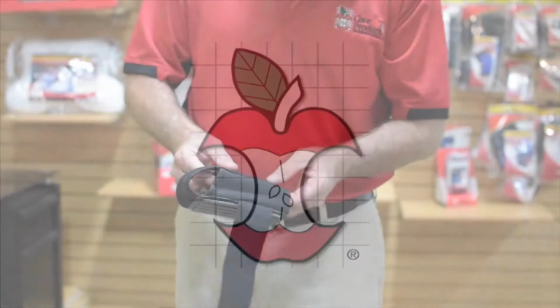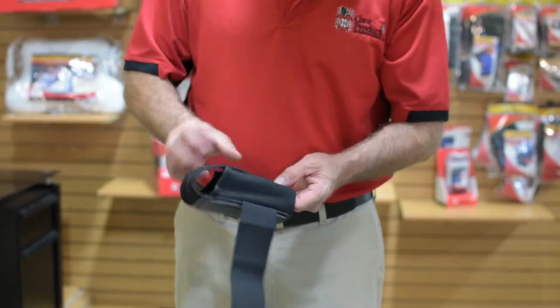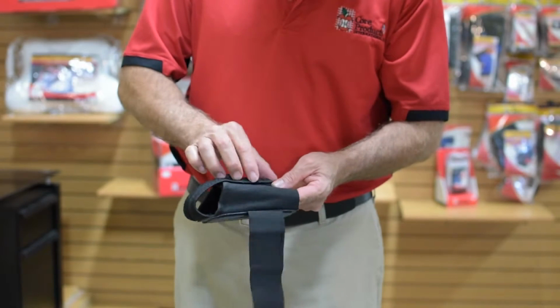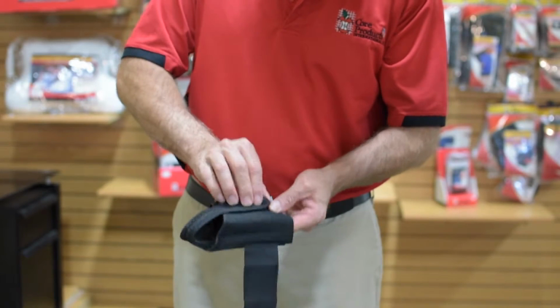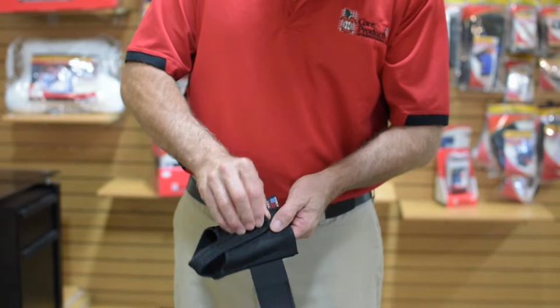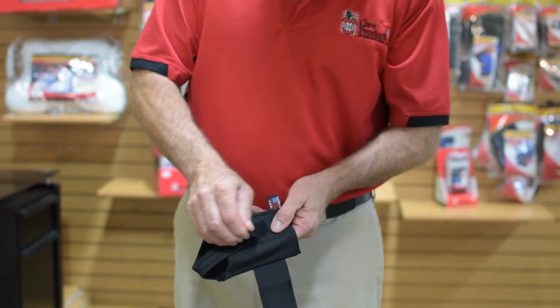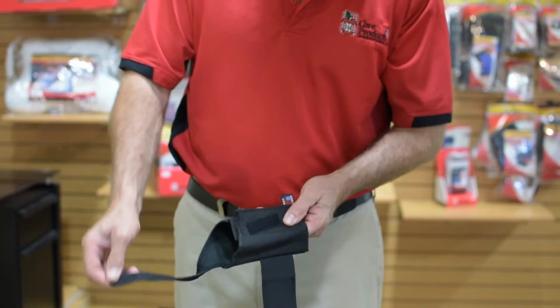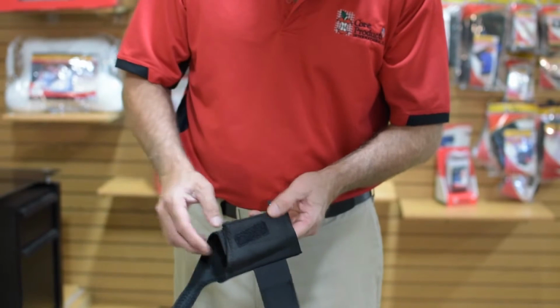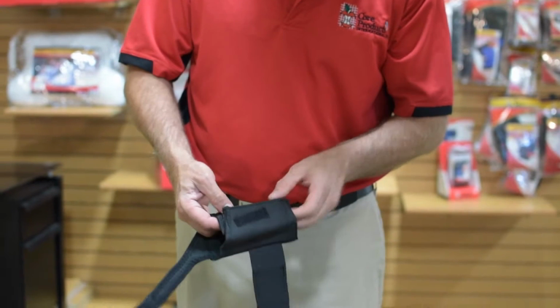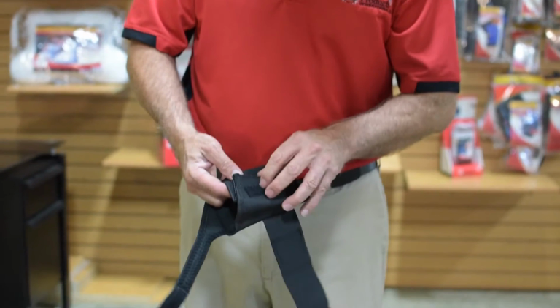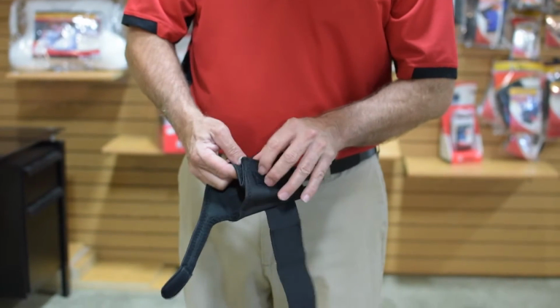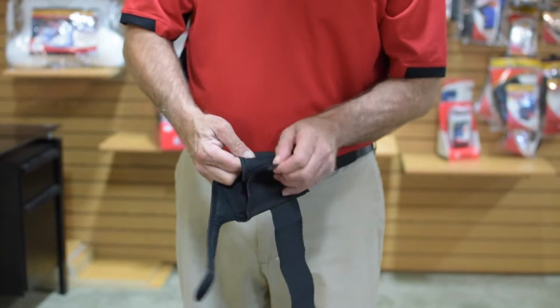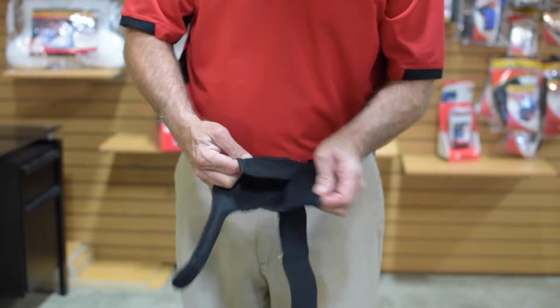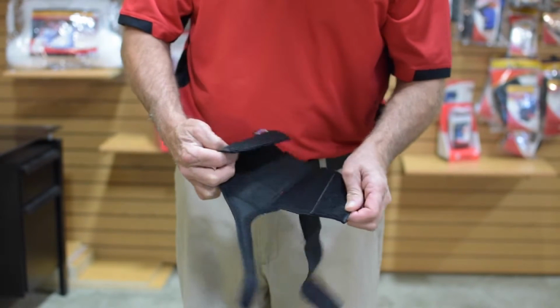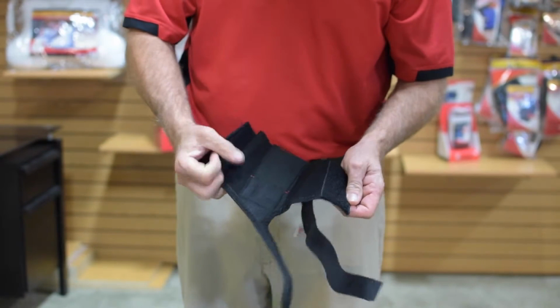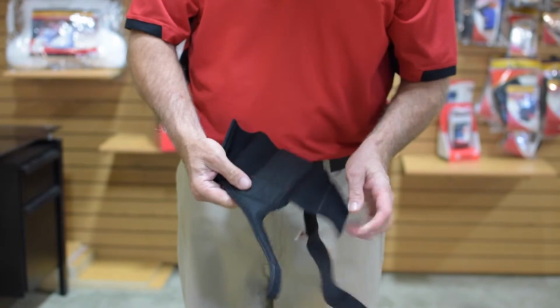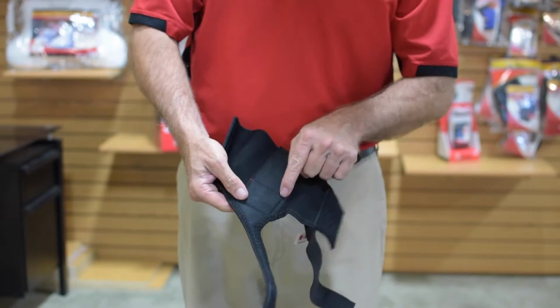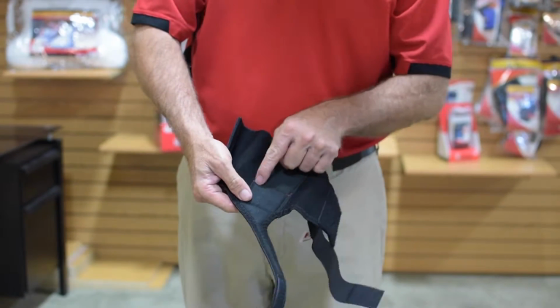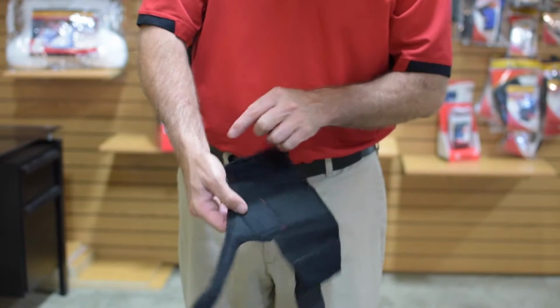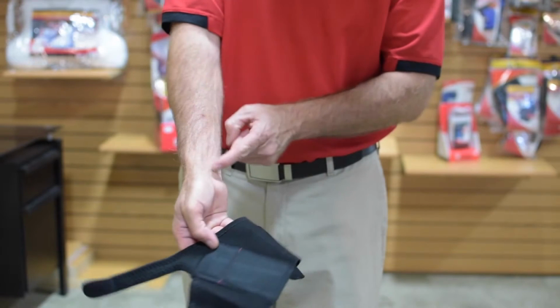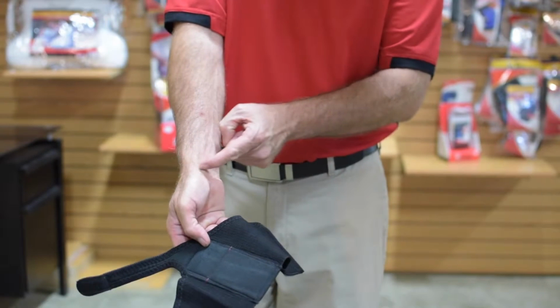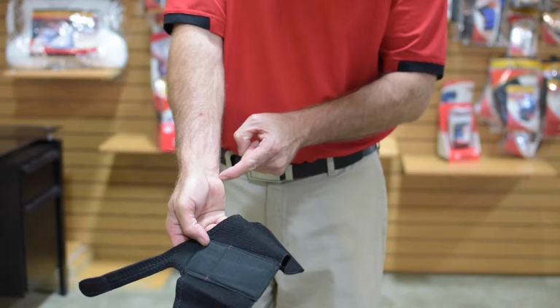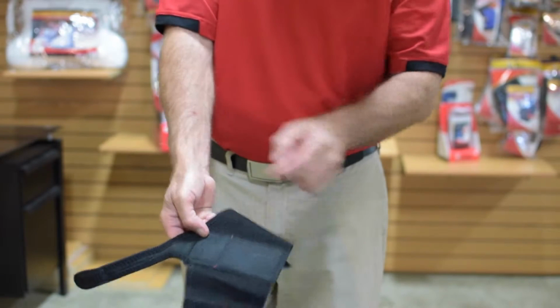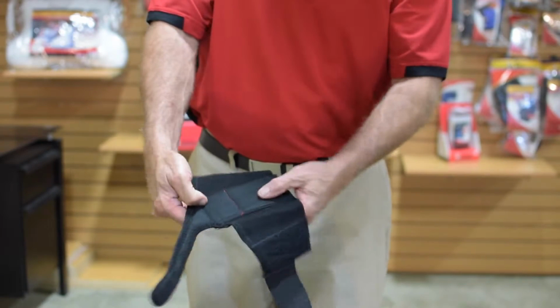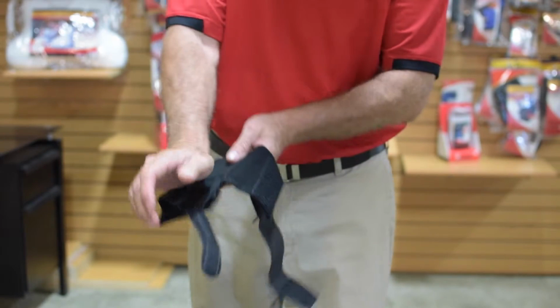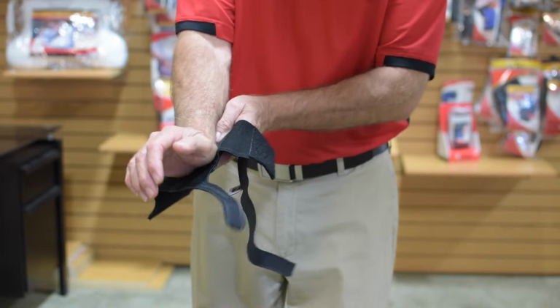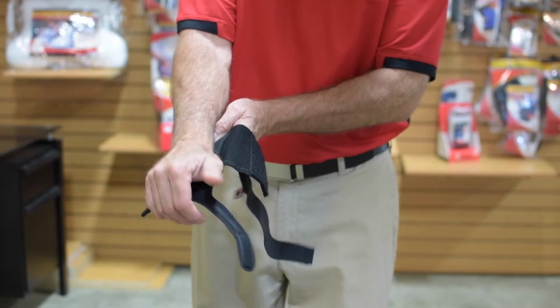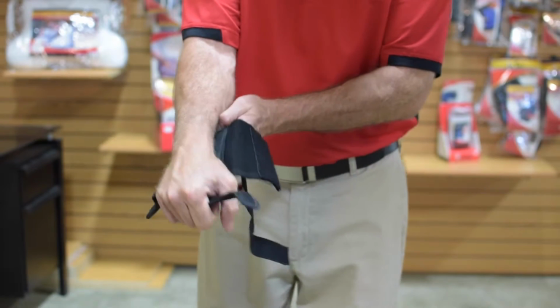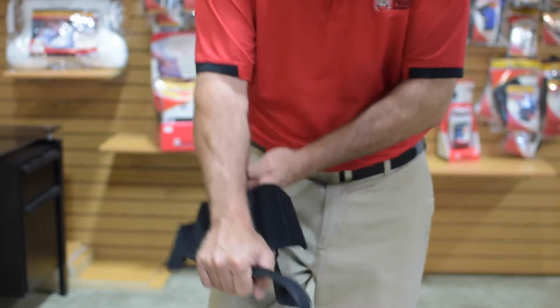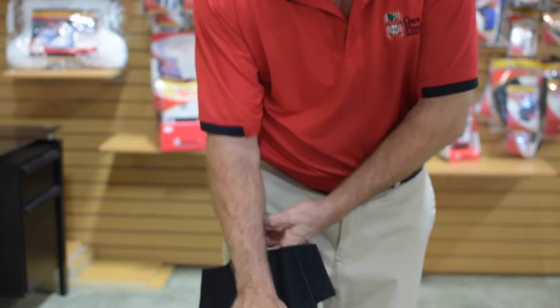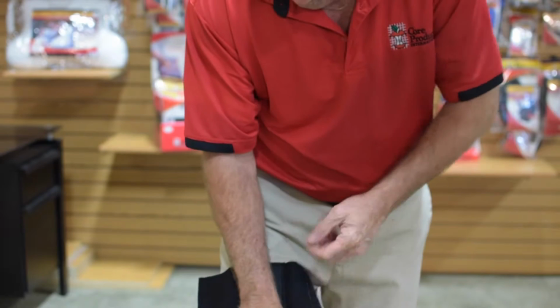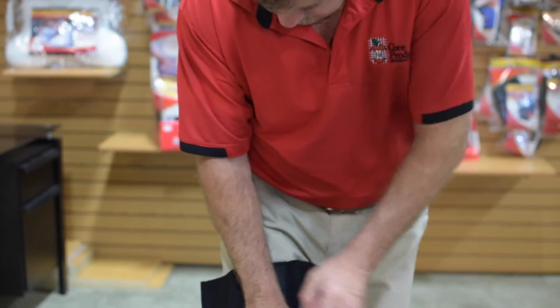The Core Products Reflex Wrist Brace will help relieve symptoms of carpal tunnel syndrome. This popular wrist brace helps provide comfortable relief from repetitive motion discomforts and helps treat post-surgery and post-cast situations. Range of motion is restricted but not eliminated.